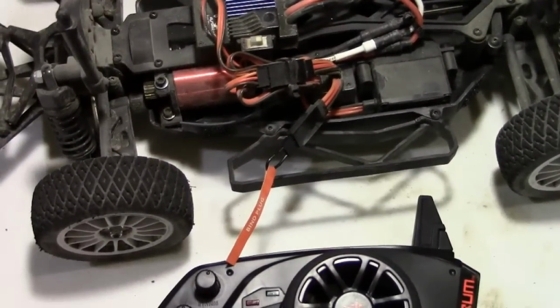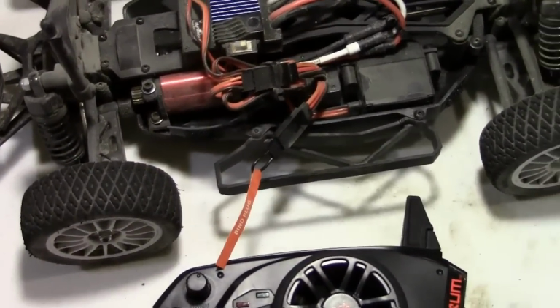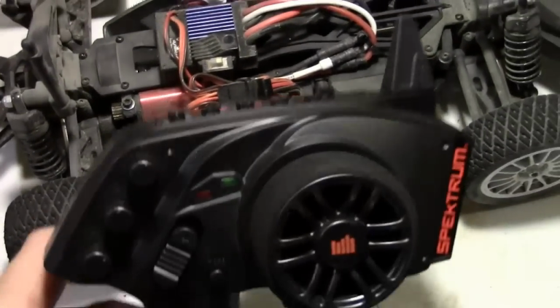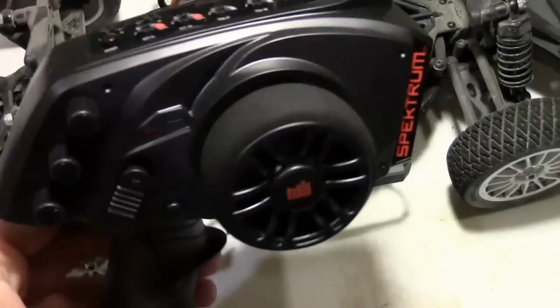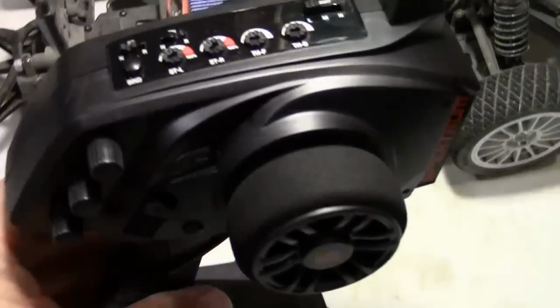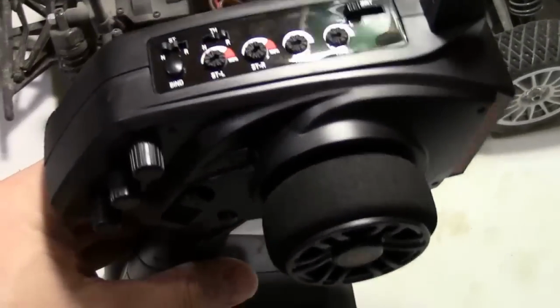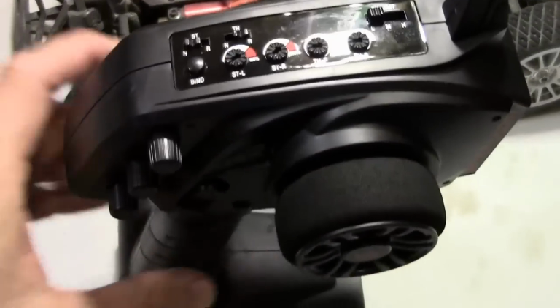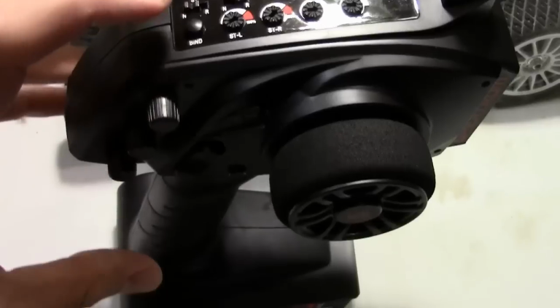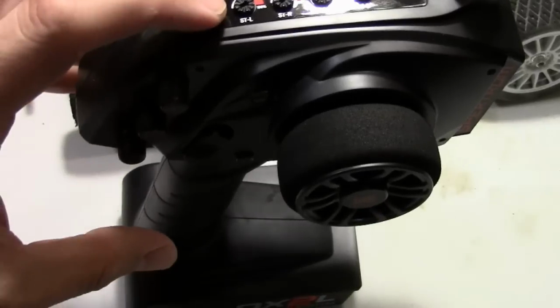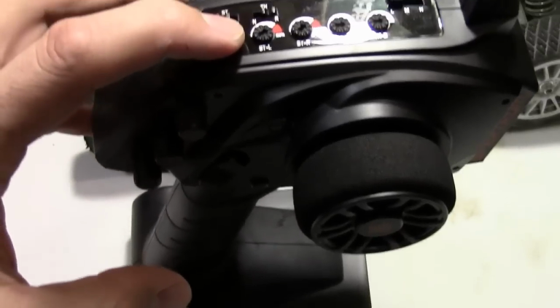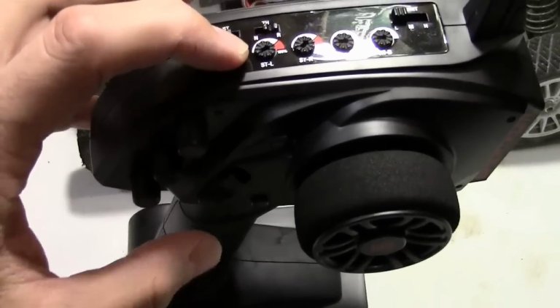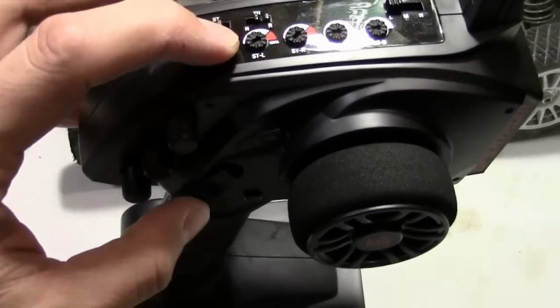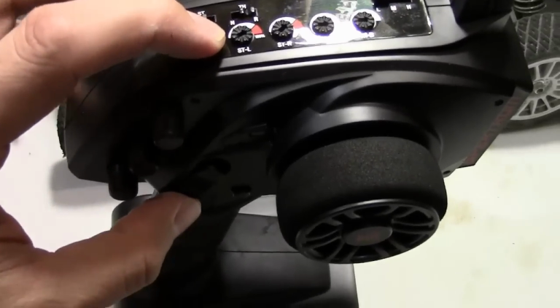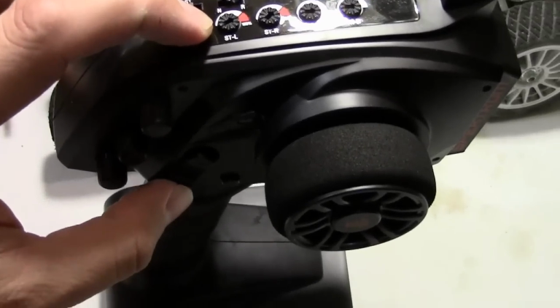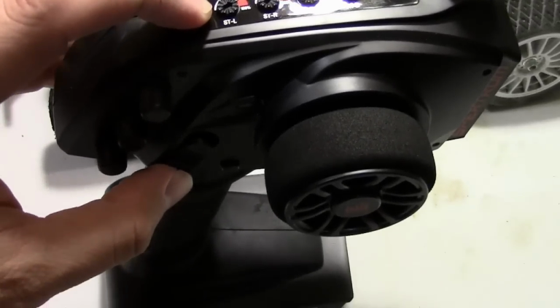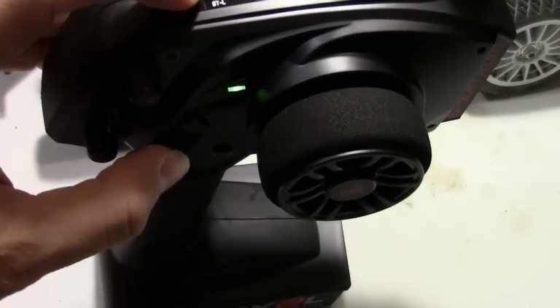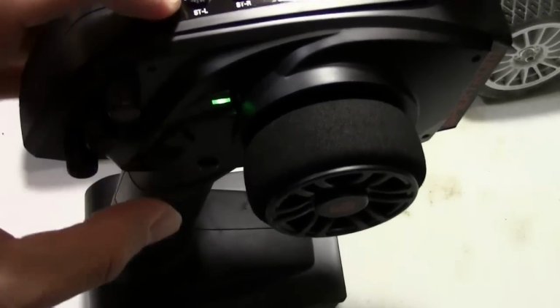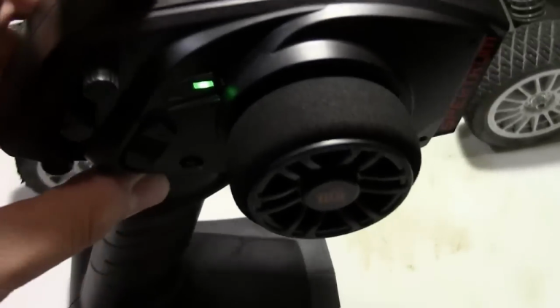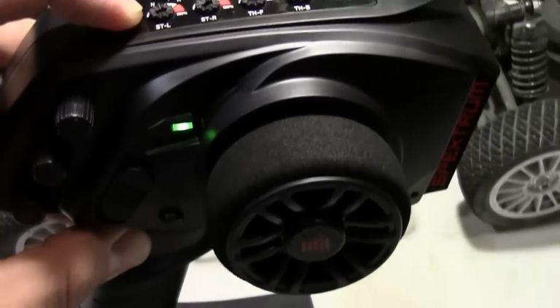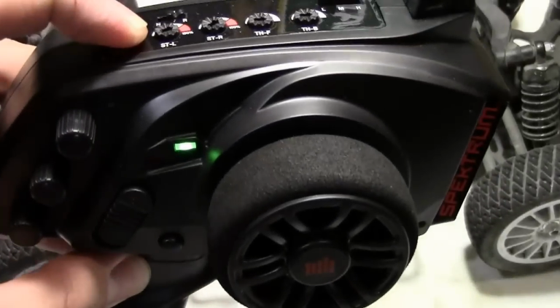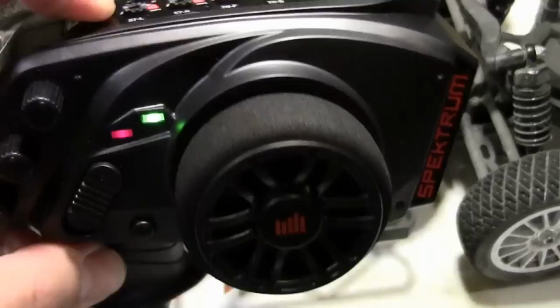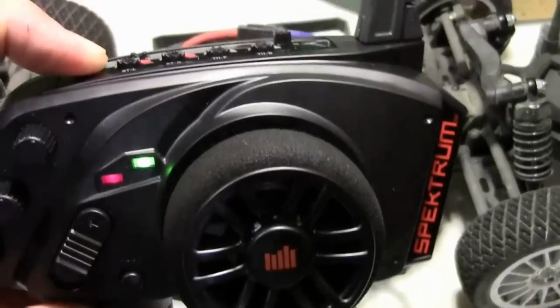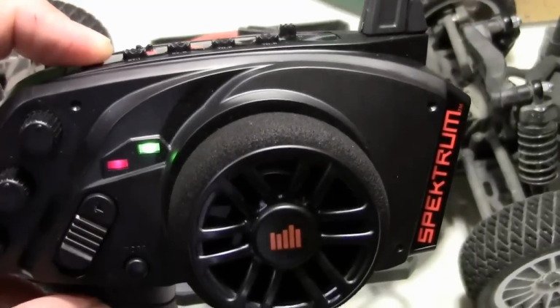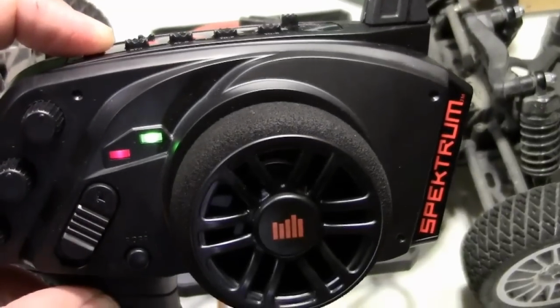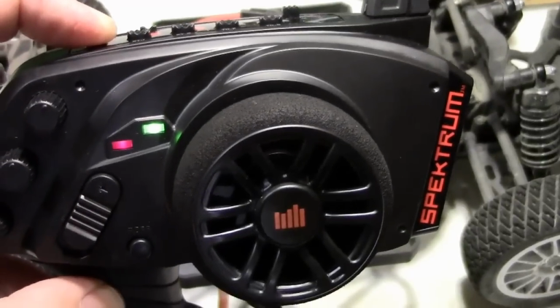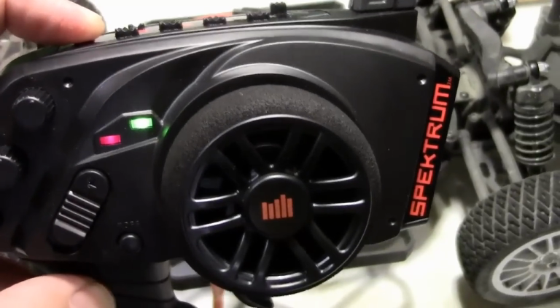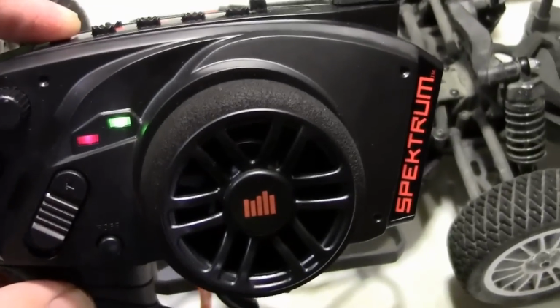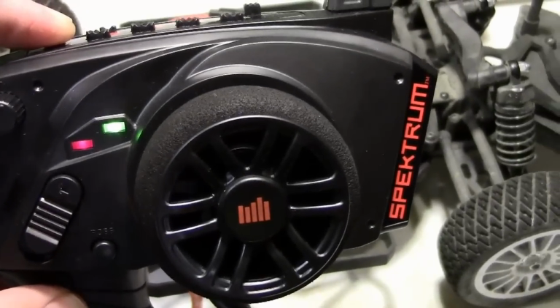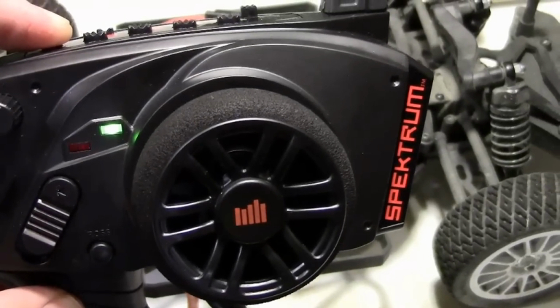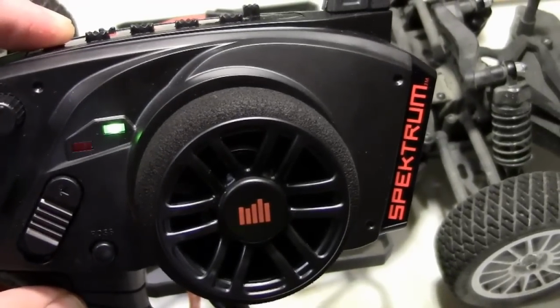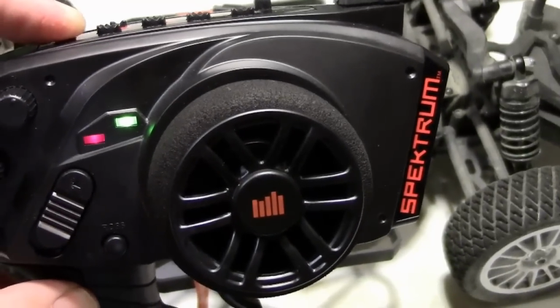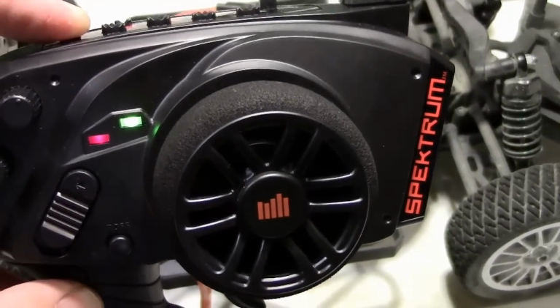So what you want to do on your remote is on the very top there's going to be a bind button. You want to hold it, then turn on your remote, and you'll notice that little red light right there — it's going to blink, blink, blink, and then it's going to go solid.